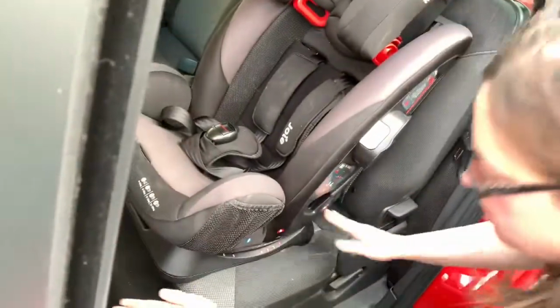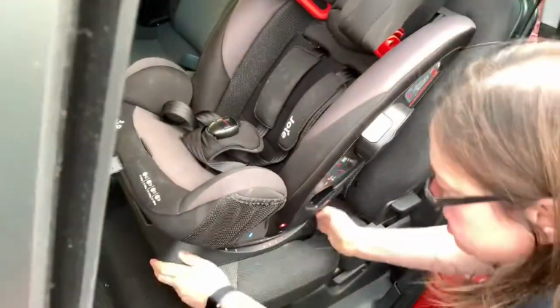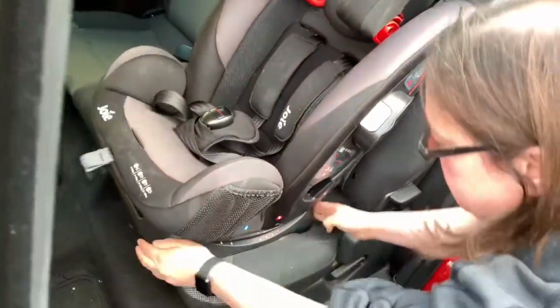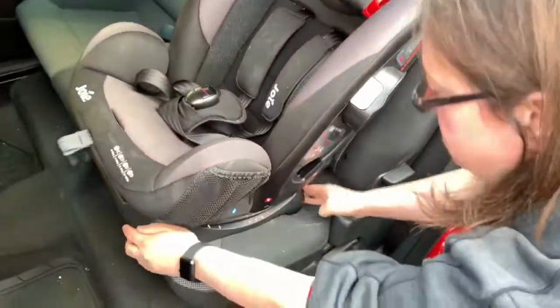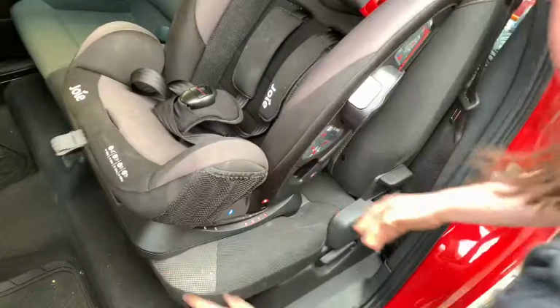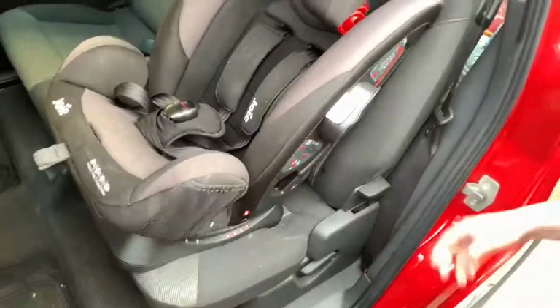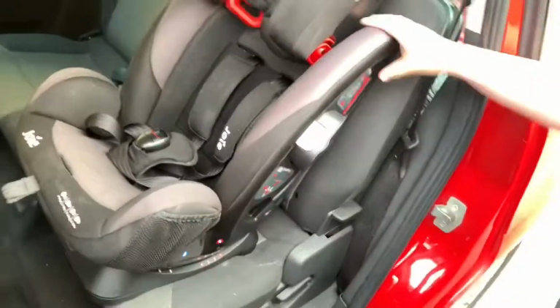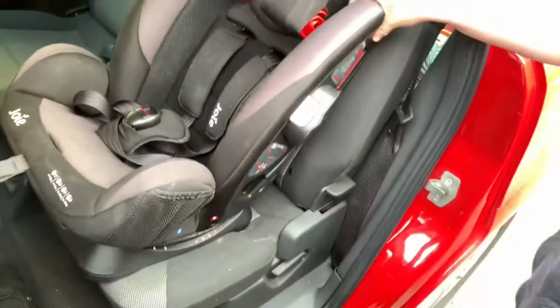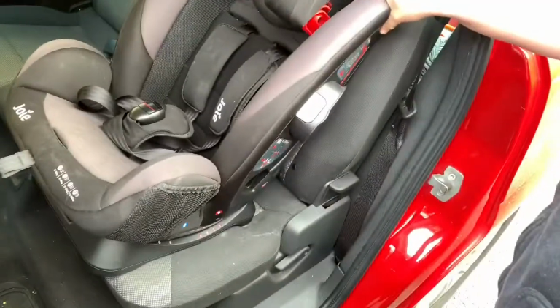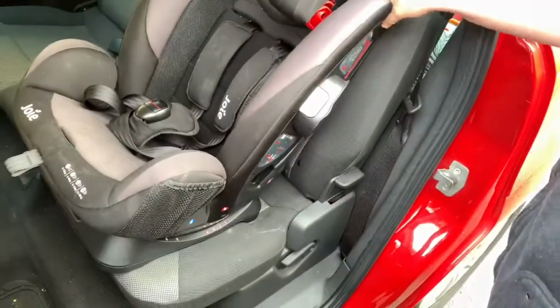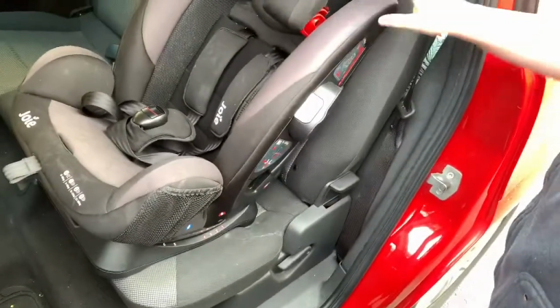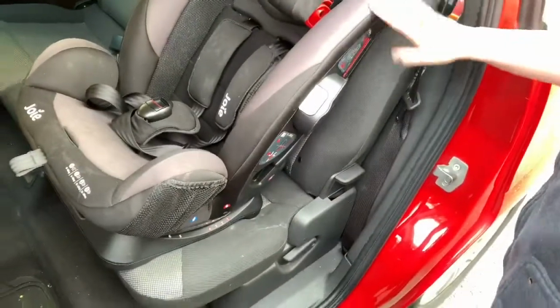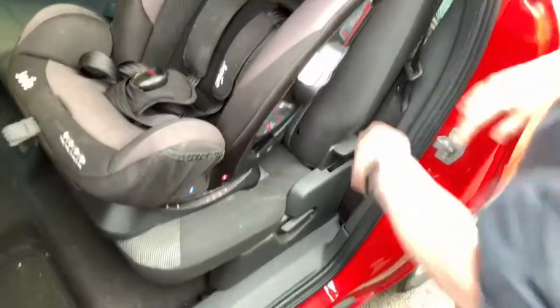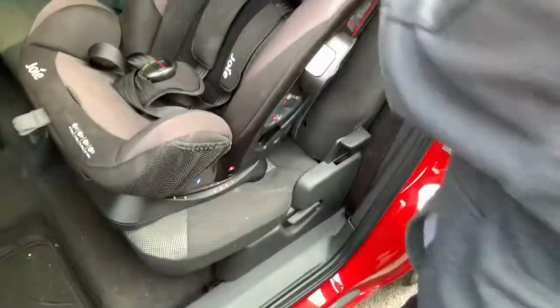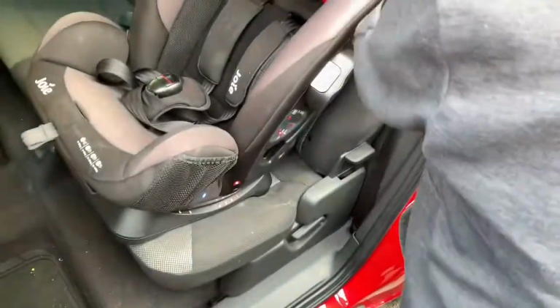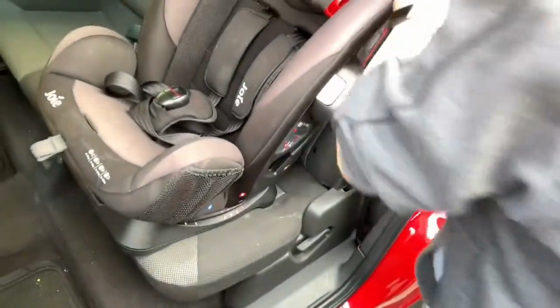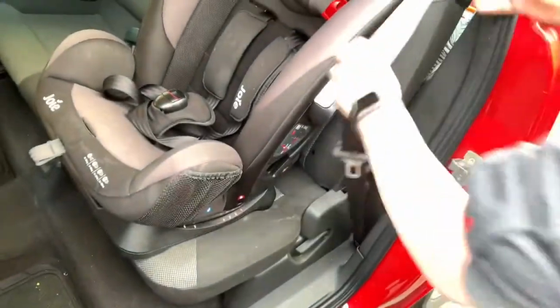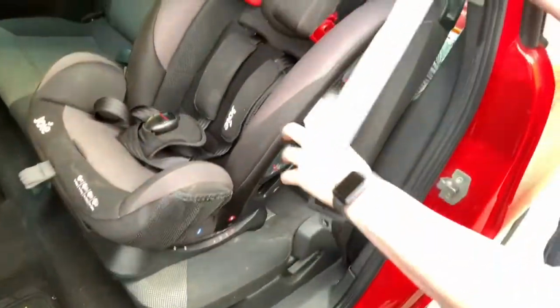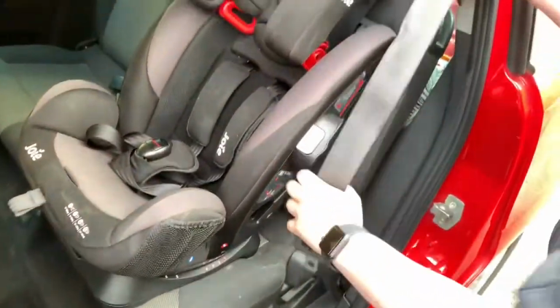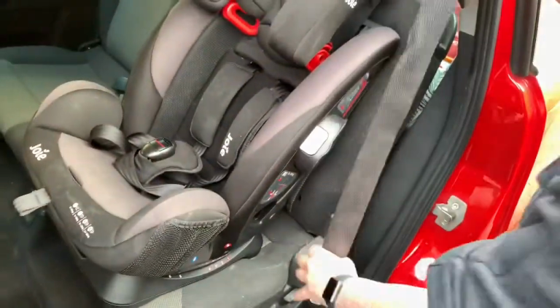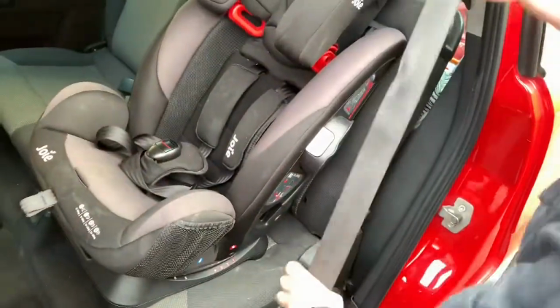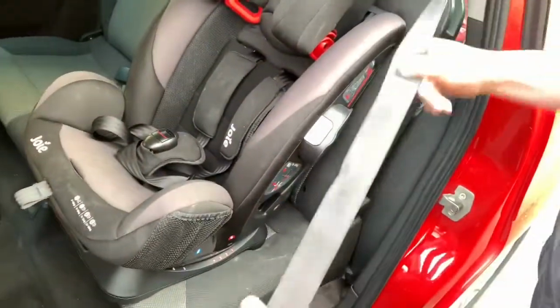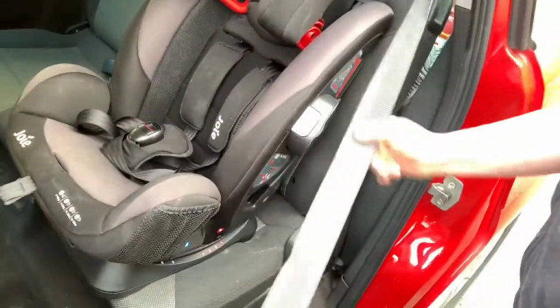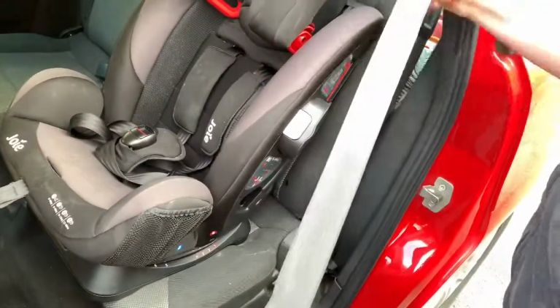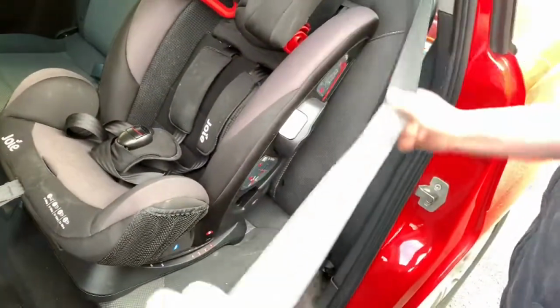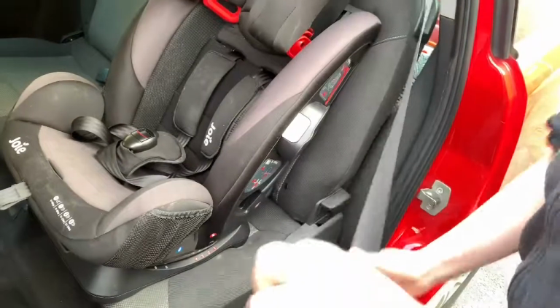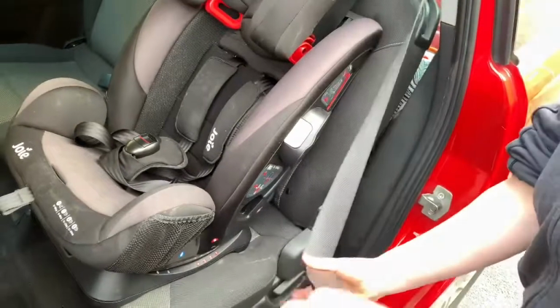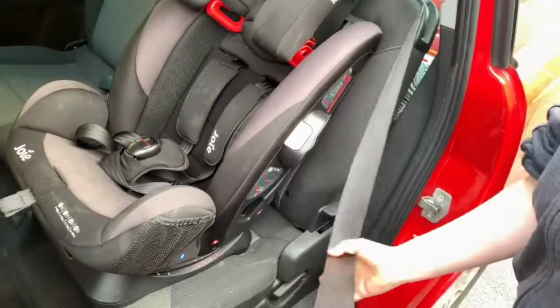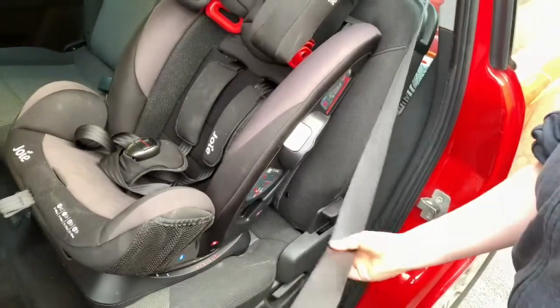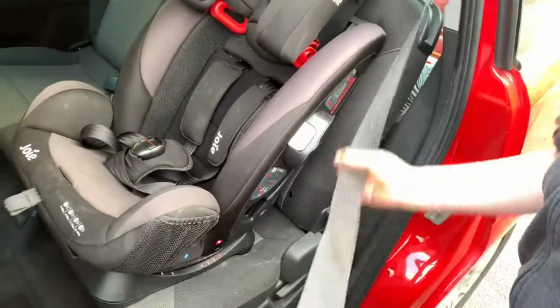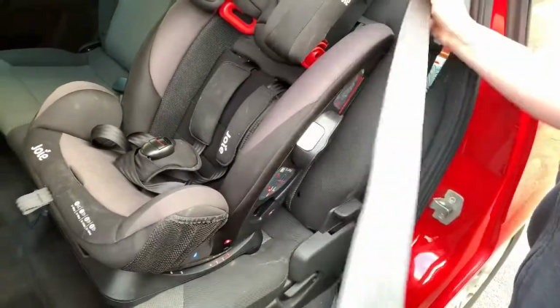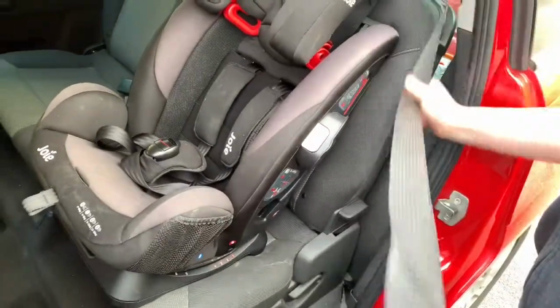You've just got to make sure the base is on the chair. Make sure the base is on the chair. Don't tangle the belt — it's got to be flat.